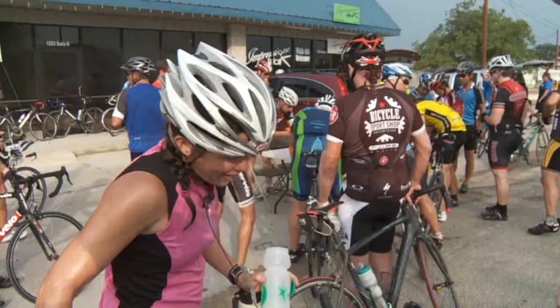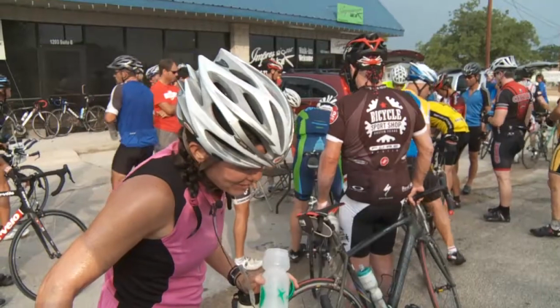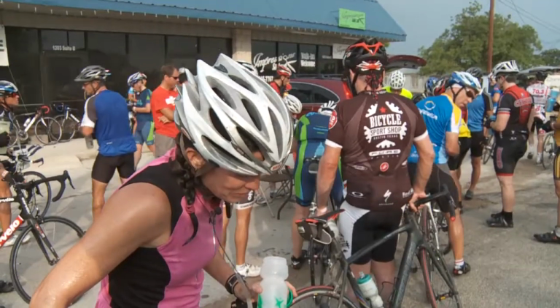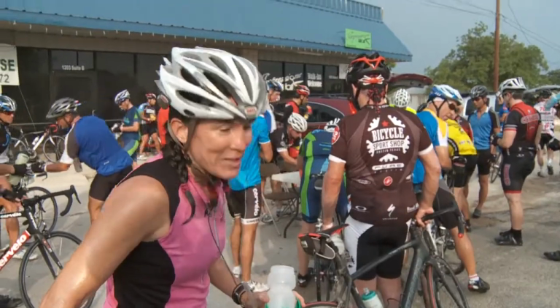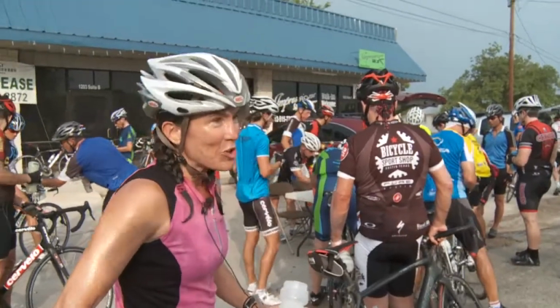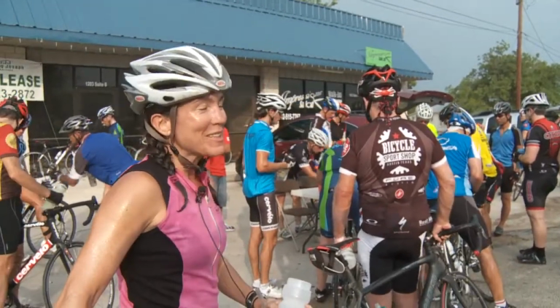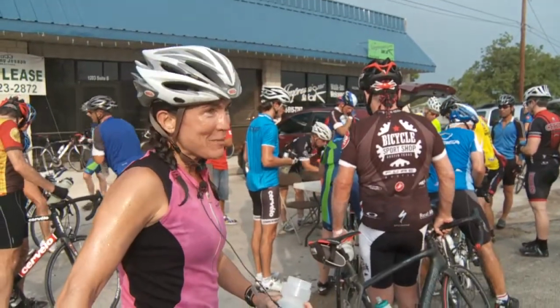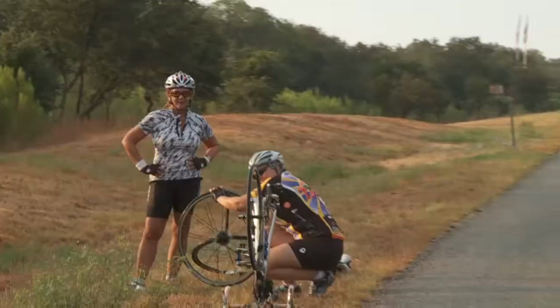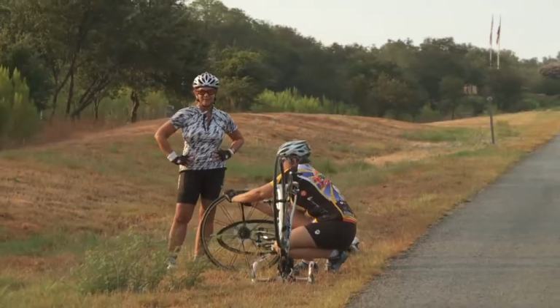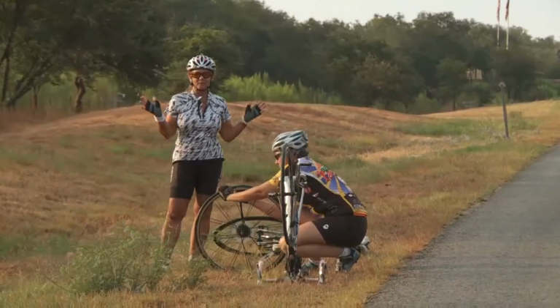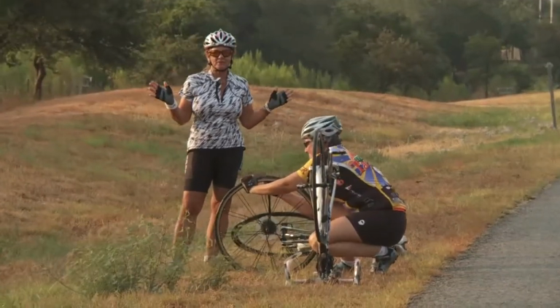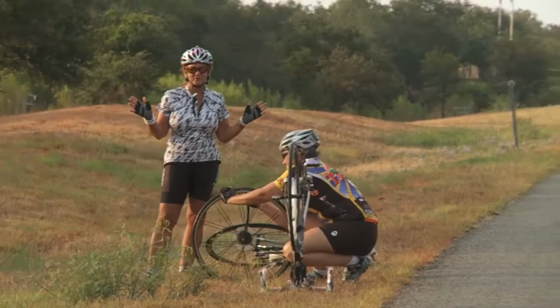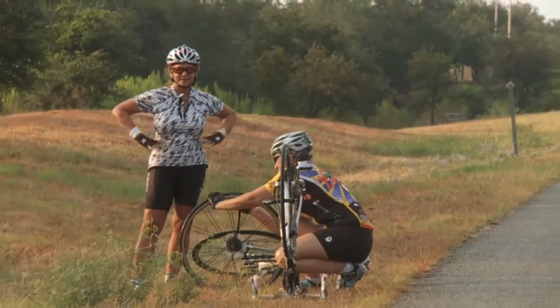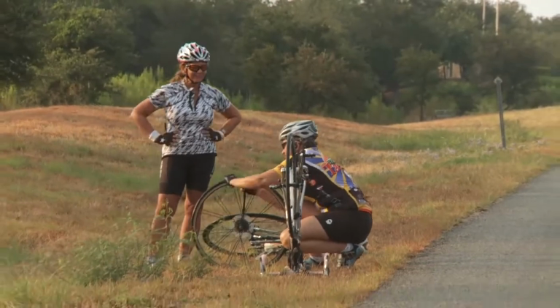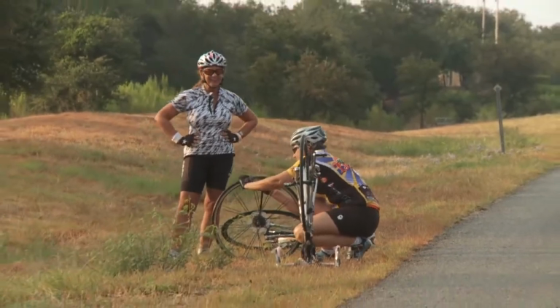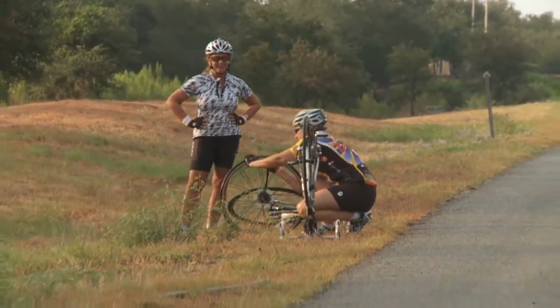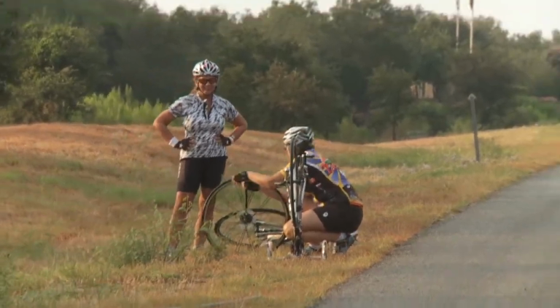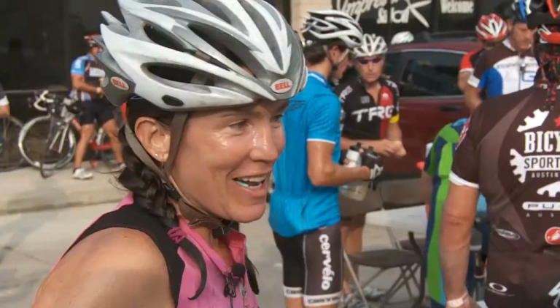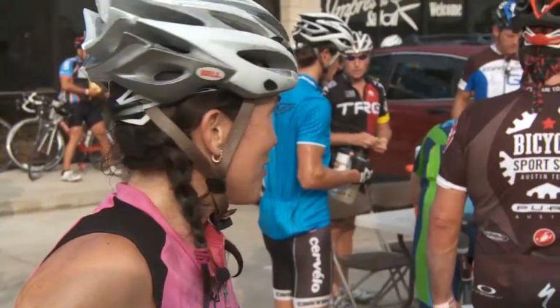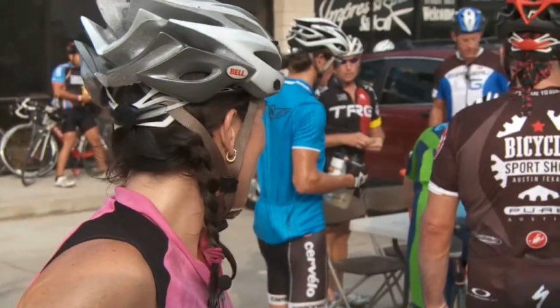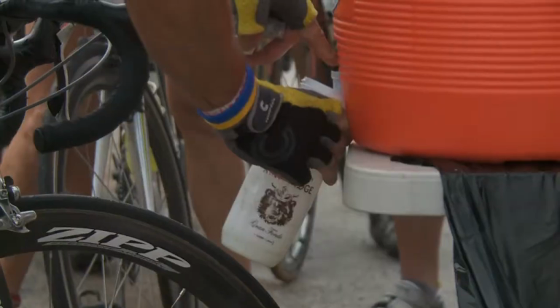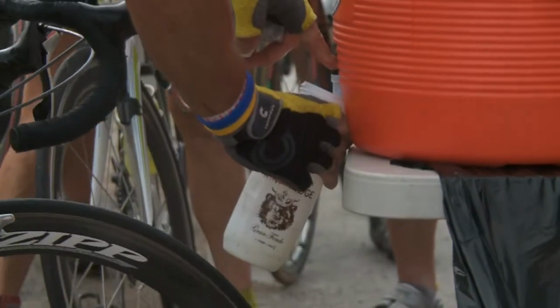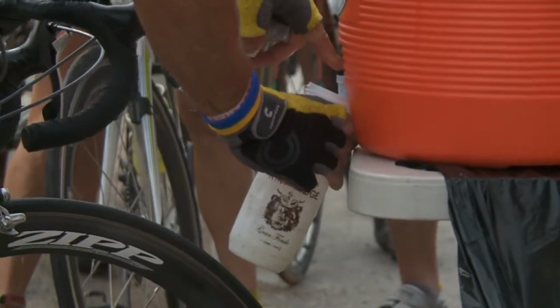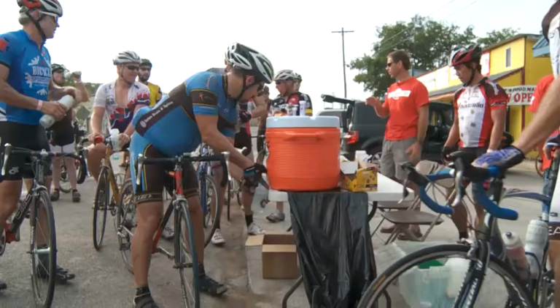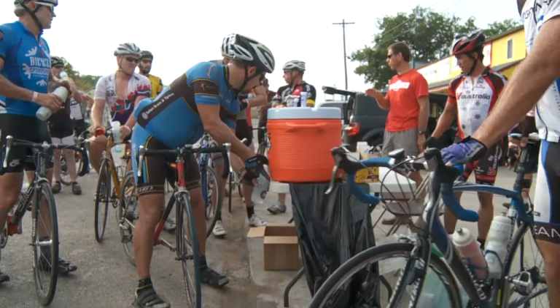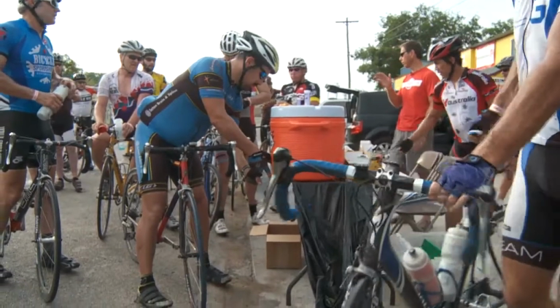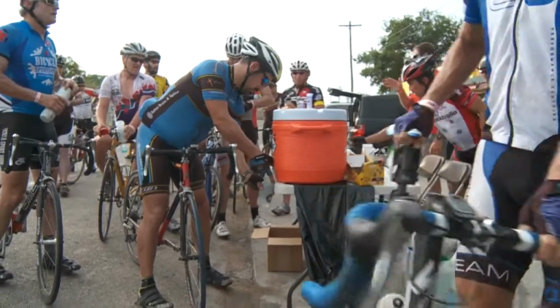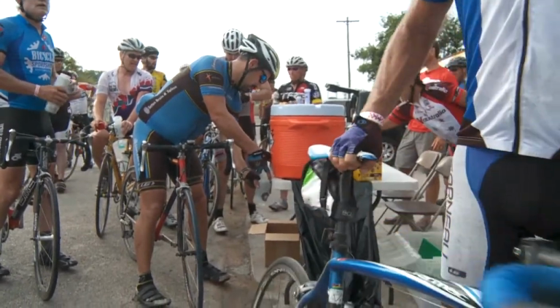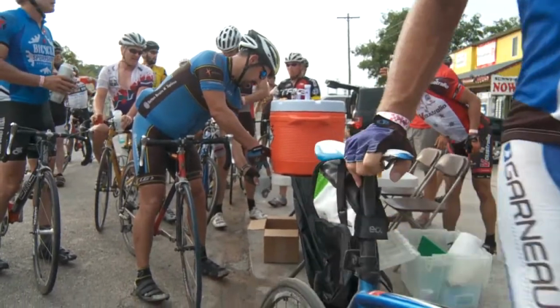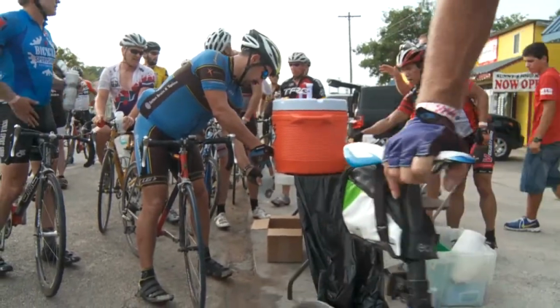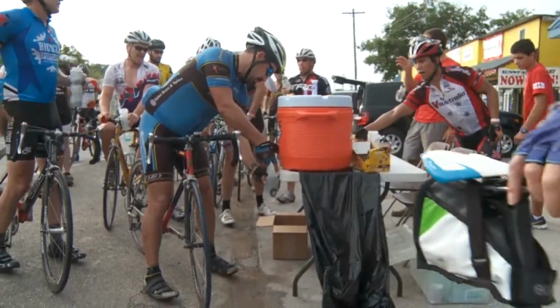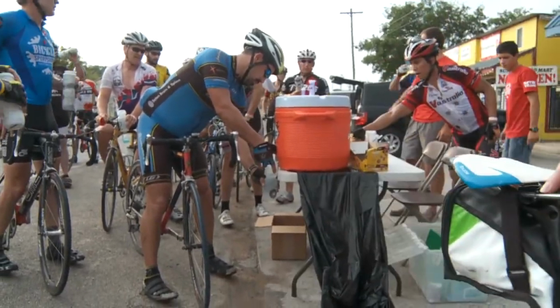I have to tell you that Bicycle Sport Shop has the best support. I had a flat tire five minutes before the ride started, and they had it changed and had me on the road. Water in both jugs — if you're looking for rehydration, we have noon tablets.